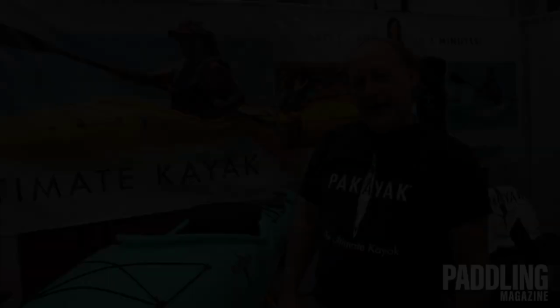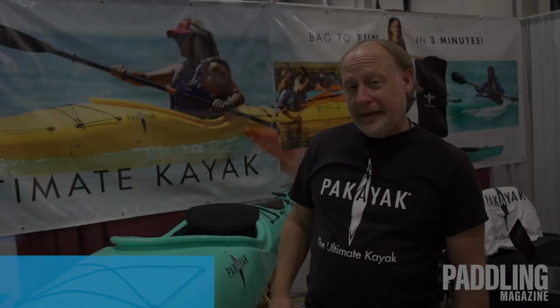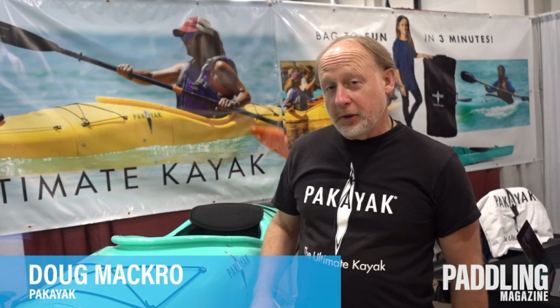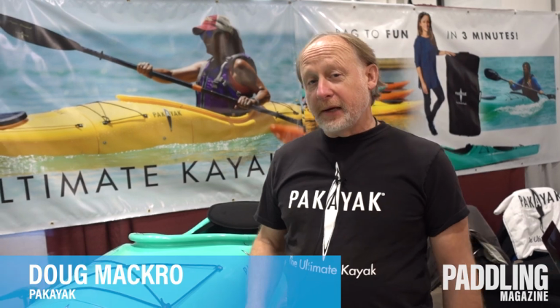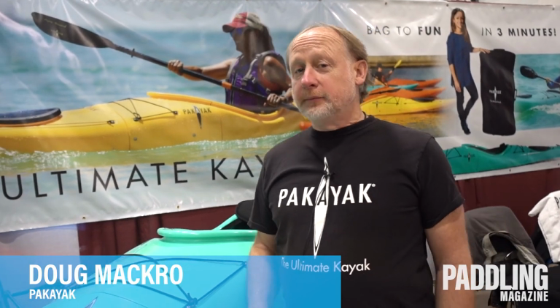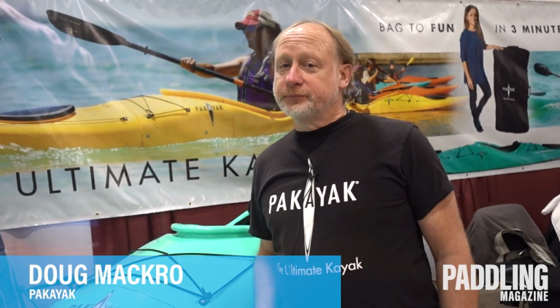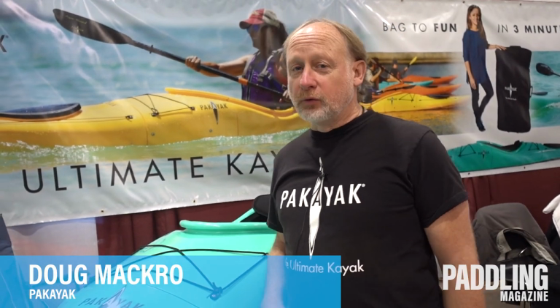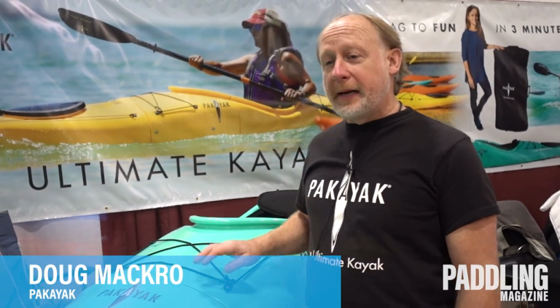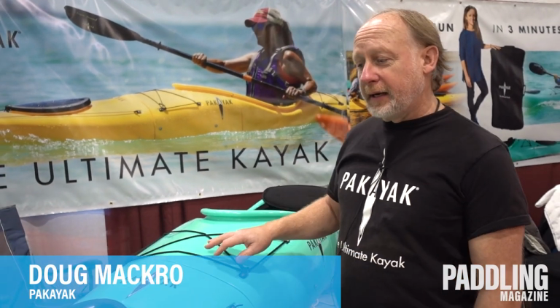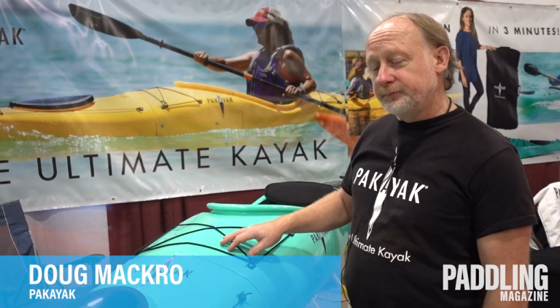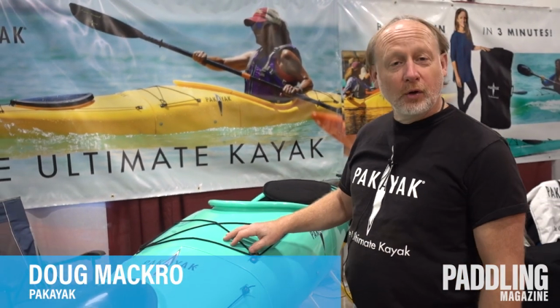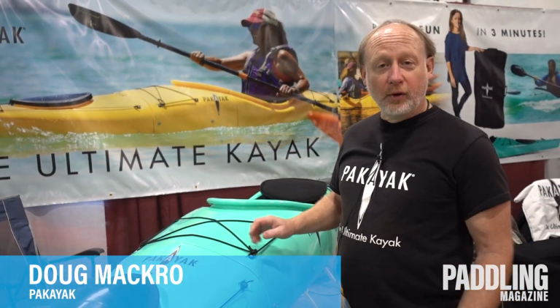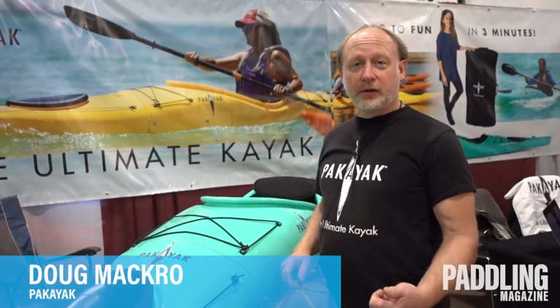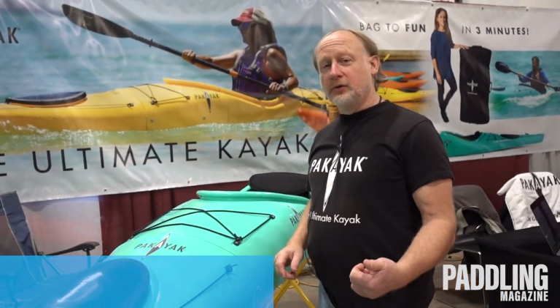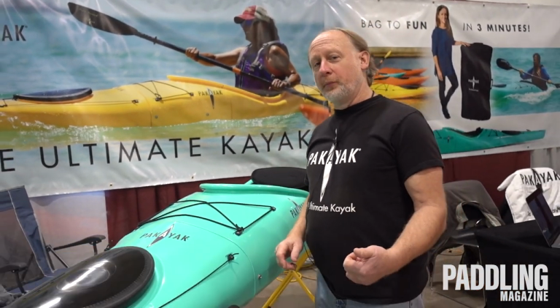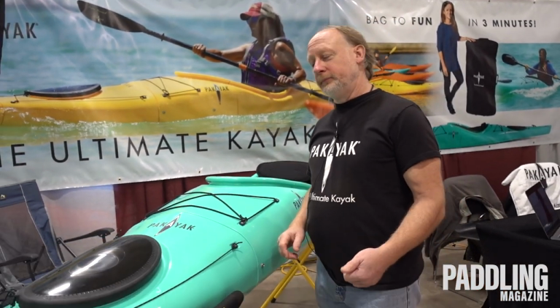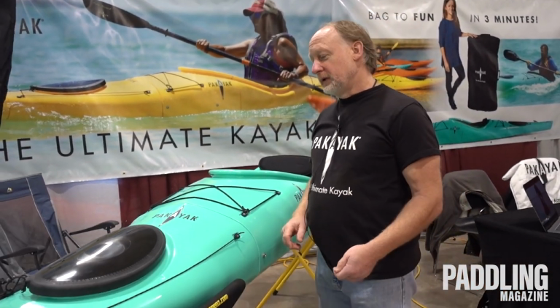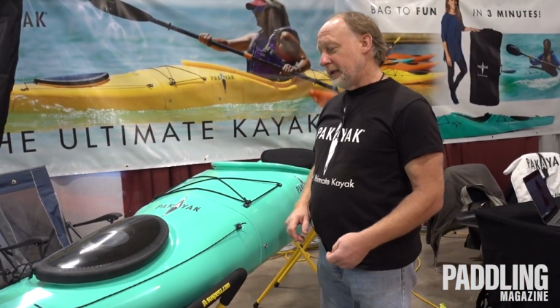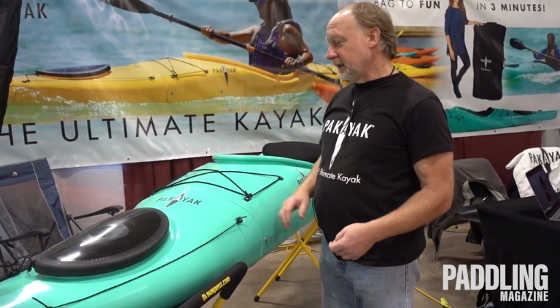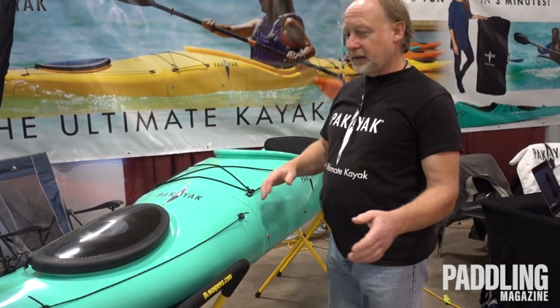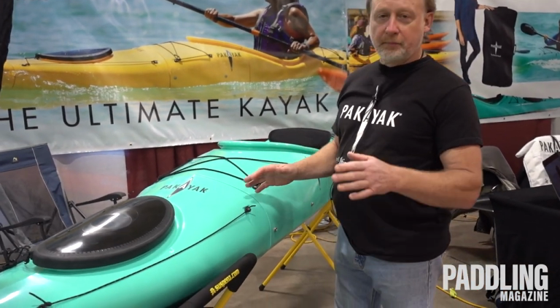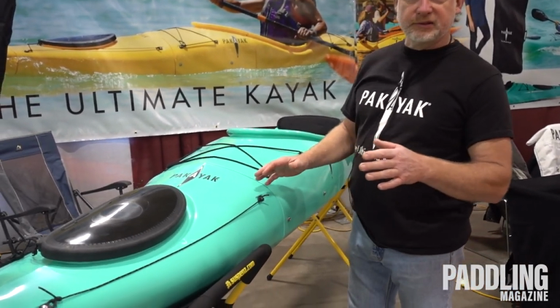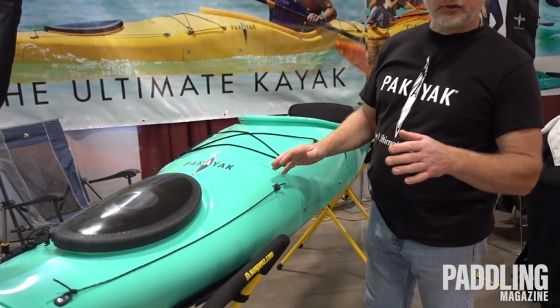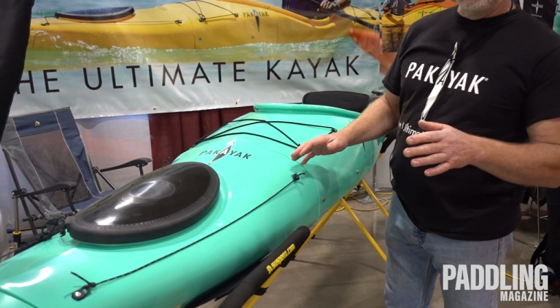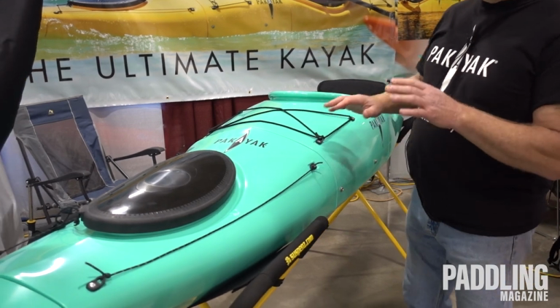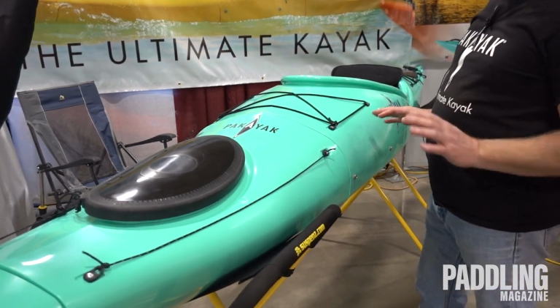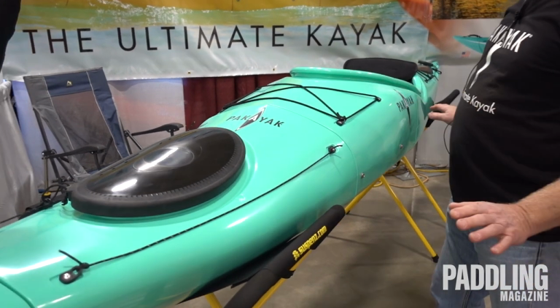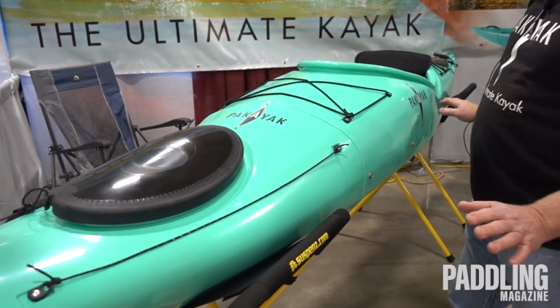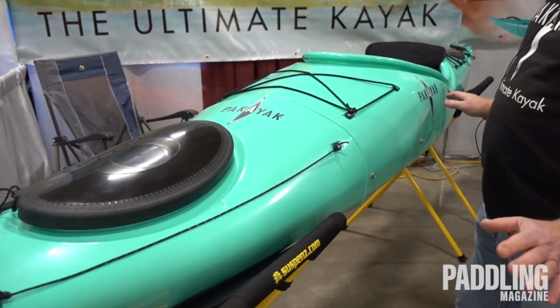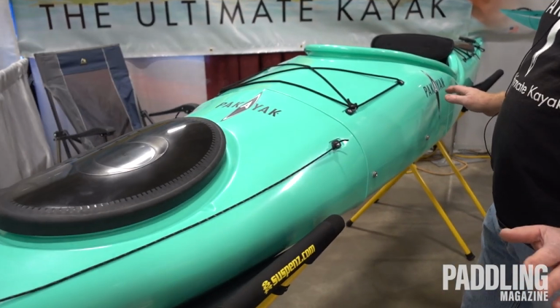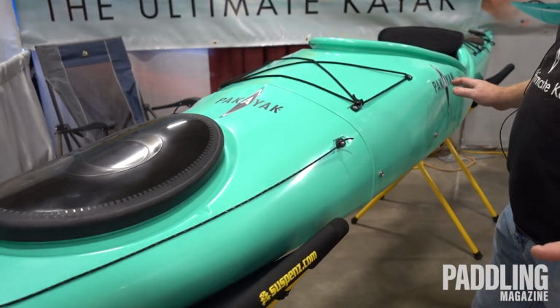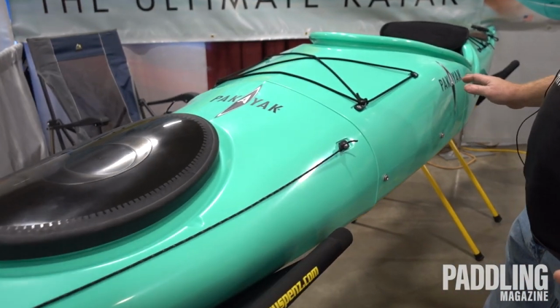Hi, I'm Doug Mackerel, owner of Pac-Yak. We're here at Canoe Copia, and I'd like to take a couple minutes to show you our Bluefin 142 and some of its features.